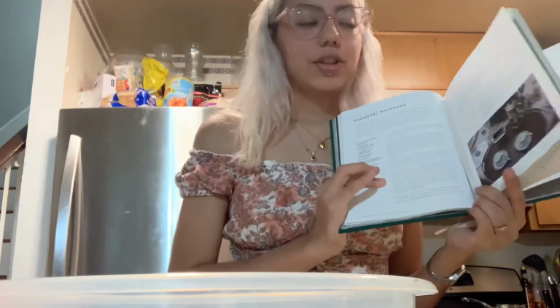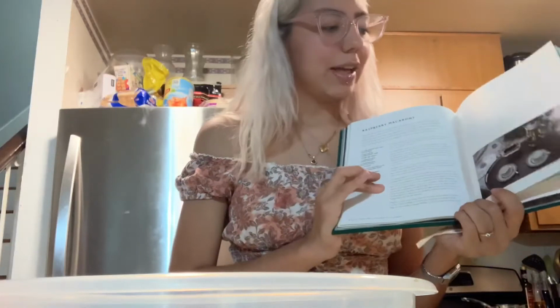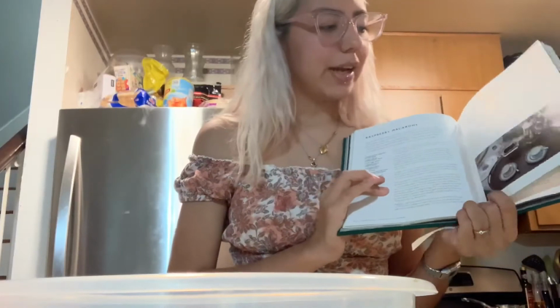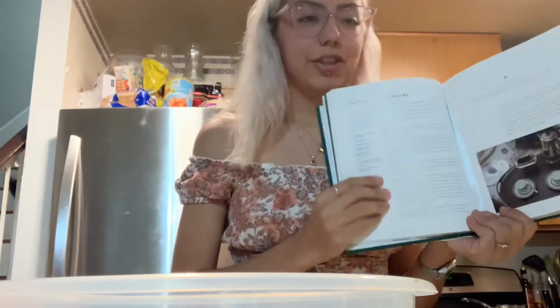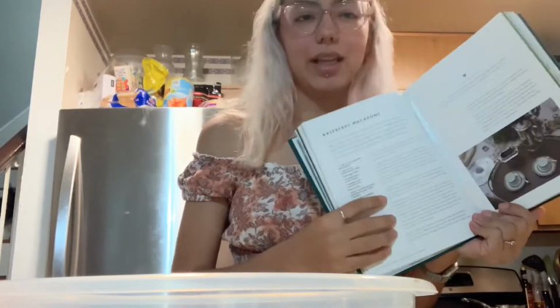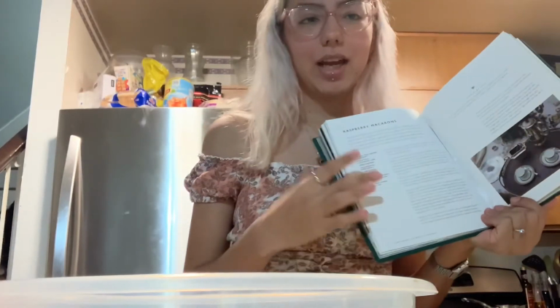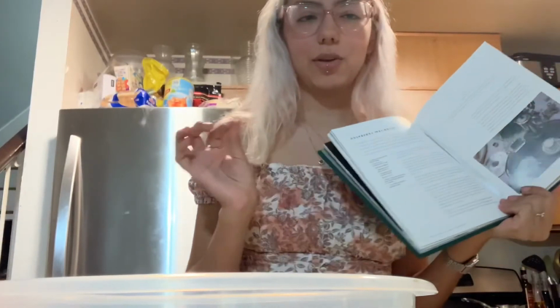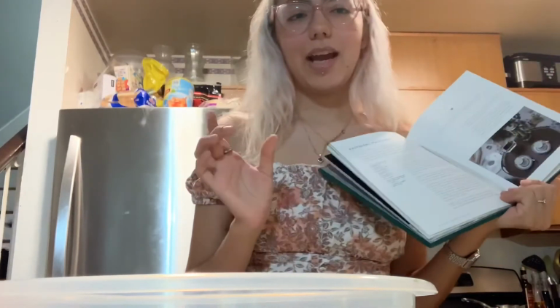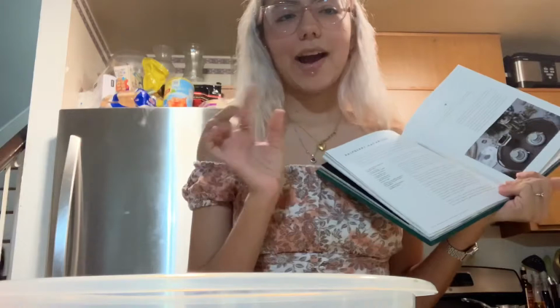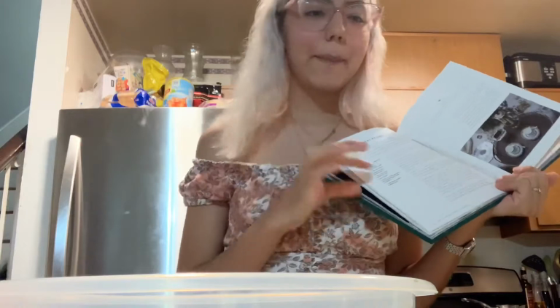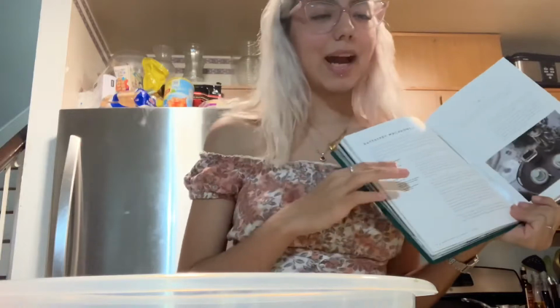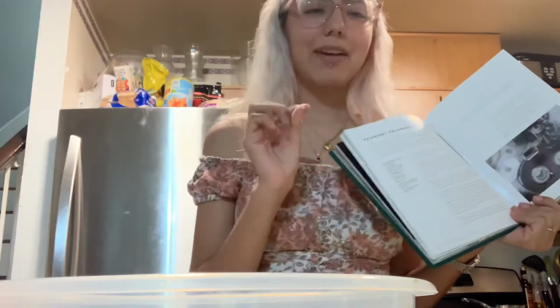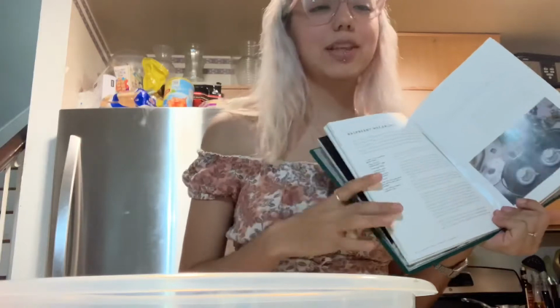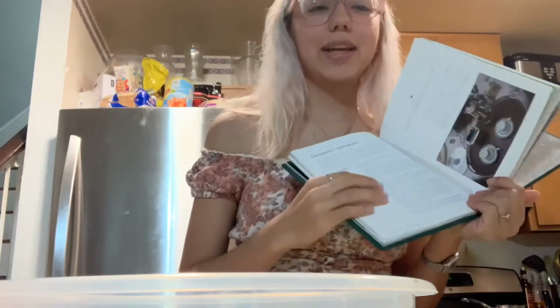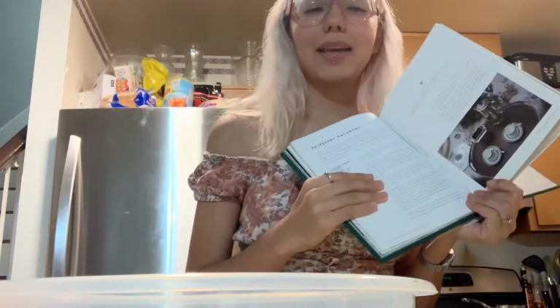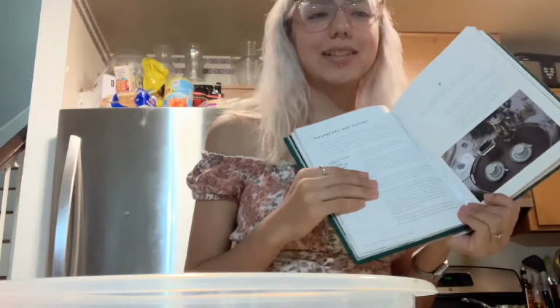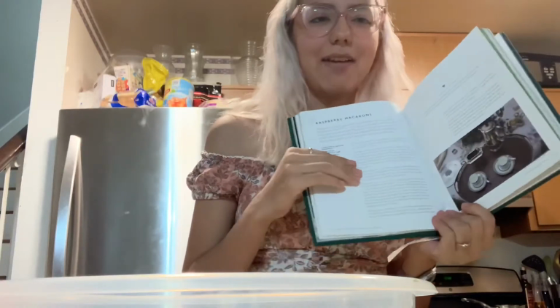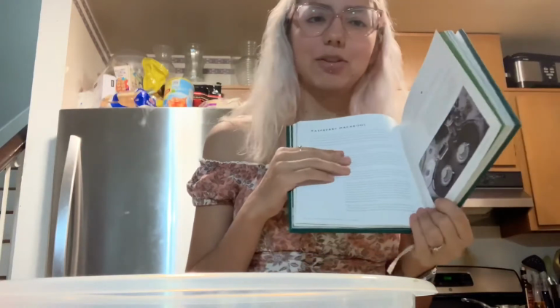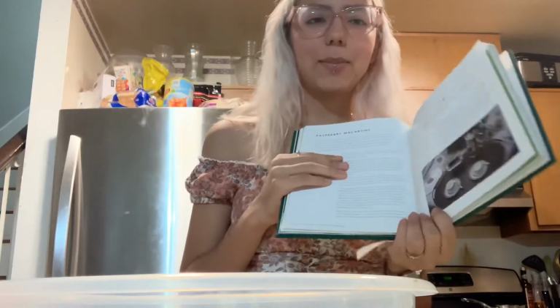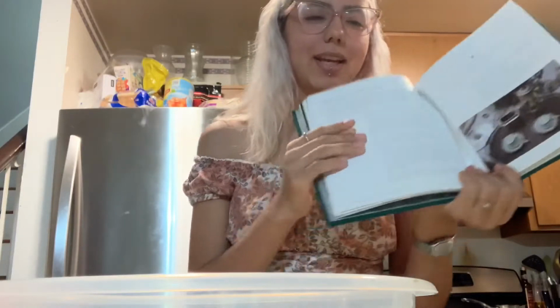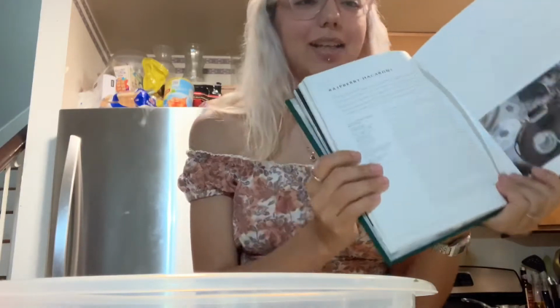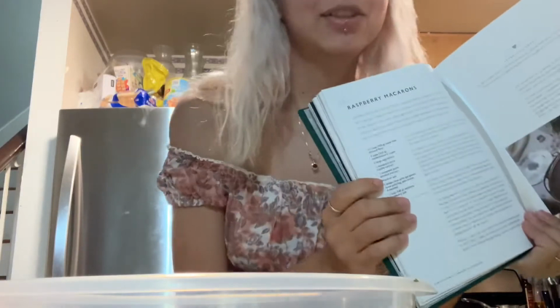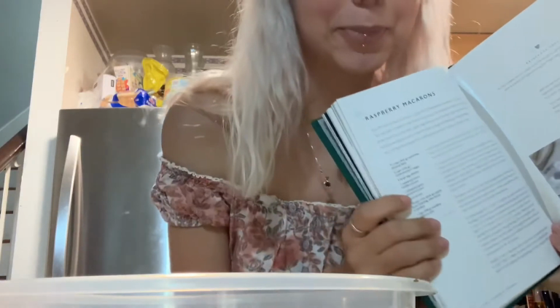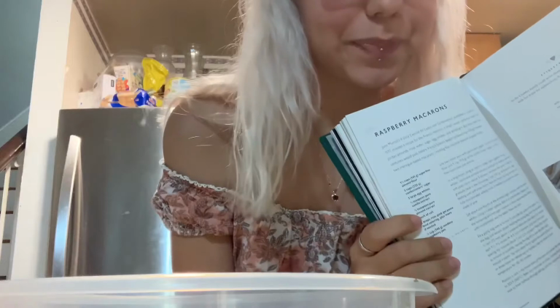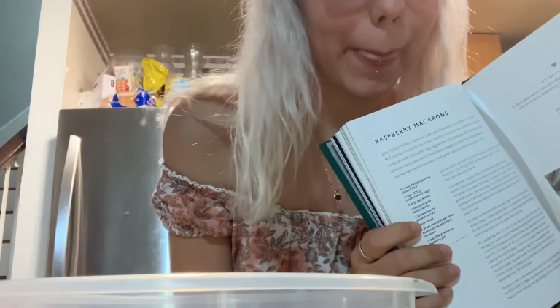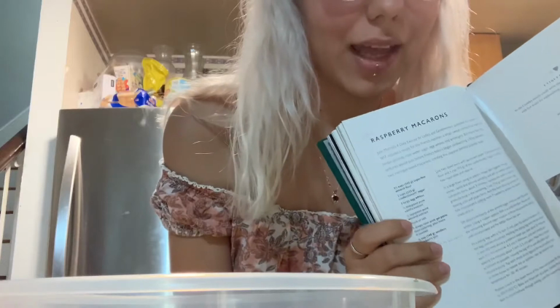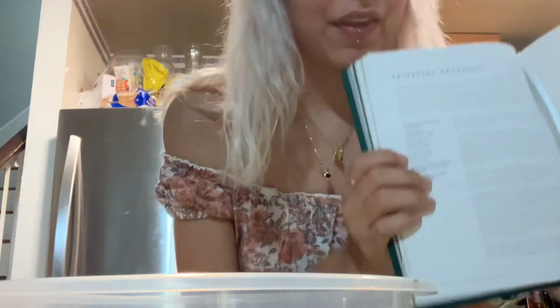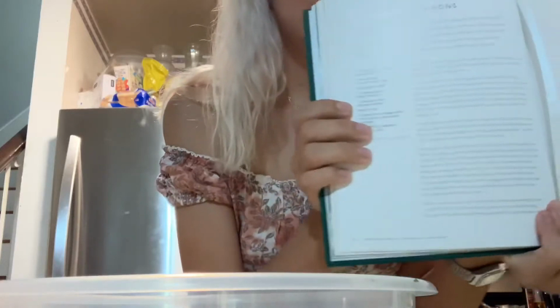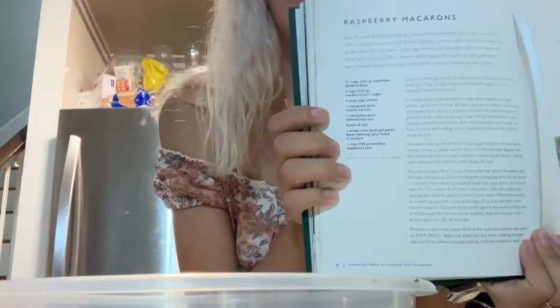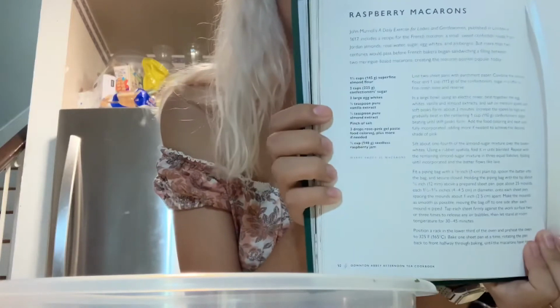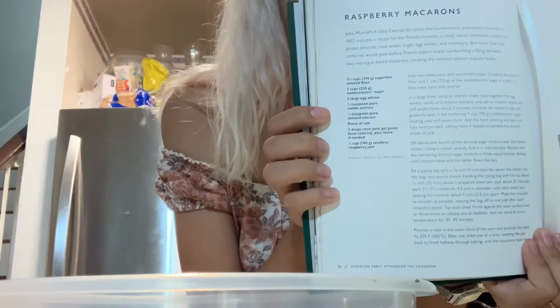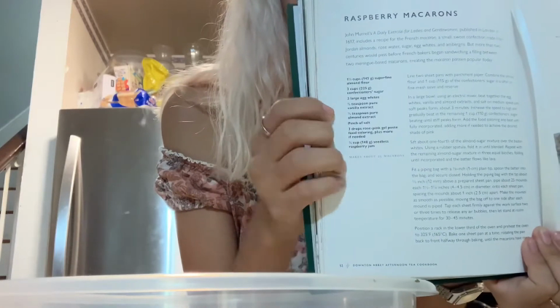I'm going to be making macaroons from this recipe book I got my mom for Christmas because she watched Downton Abbey and she always says she wants to have those little cakes that they have. So I got this, and it has raspberry macaroons.